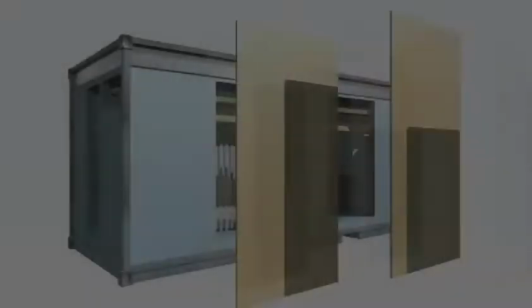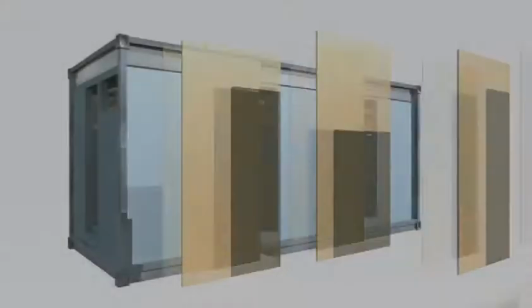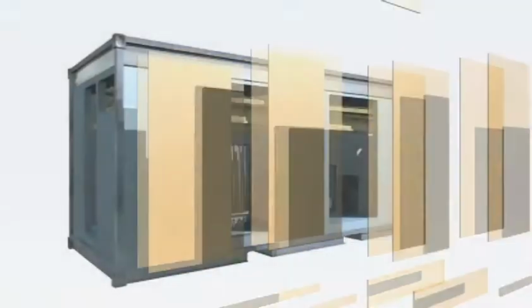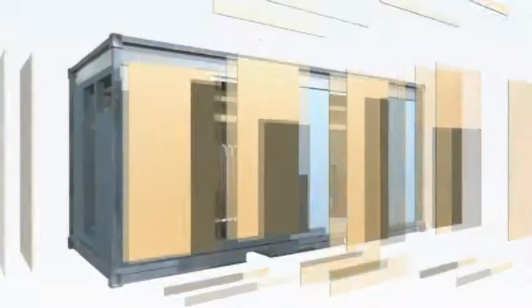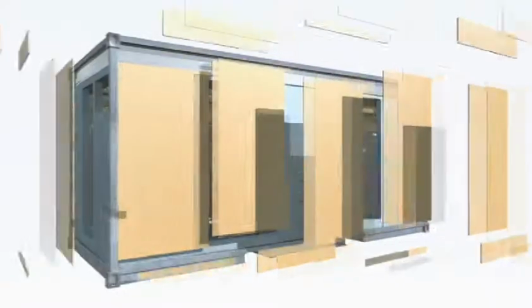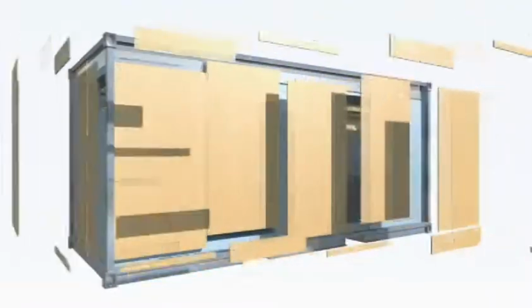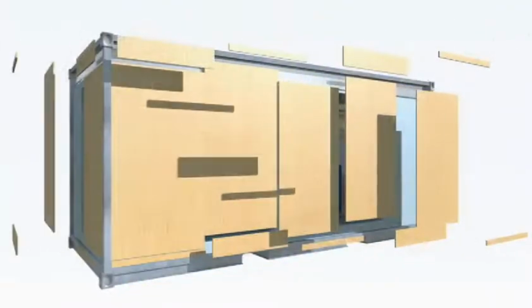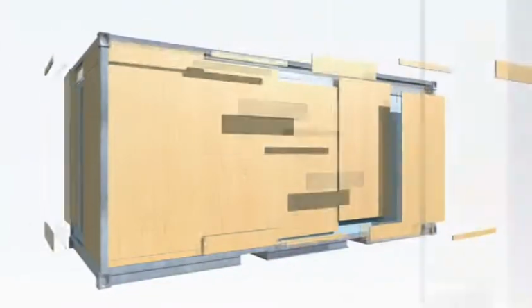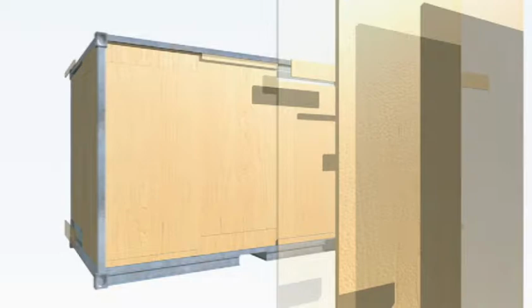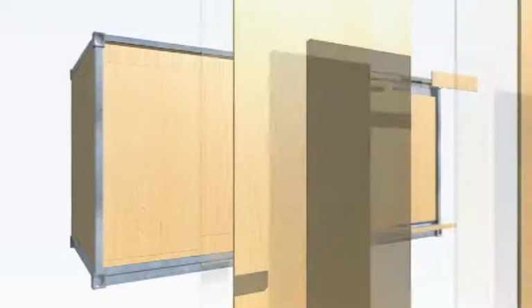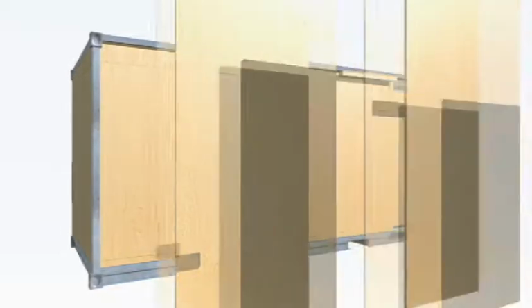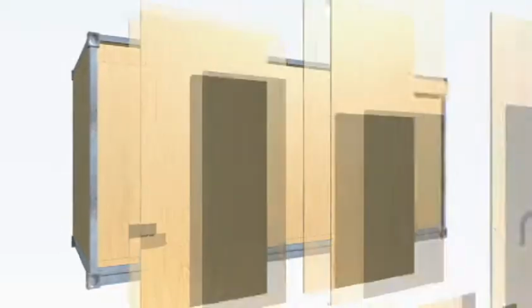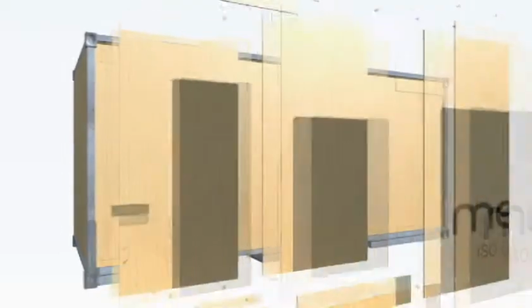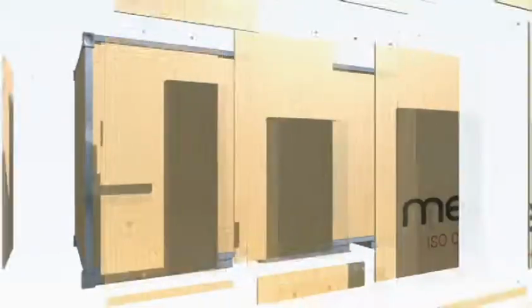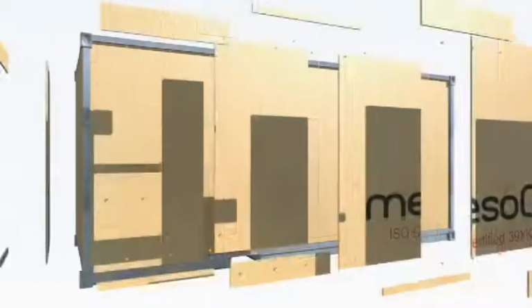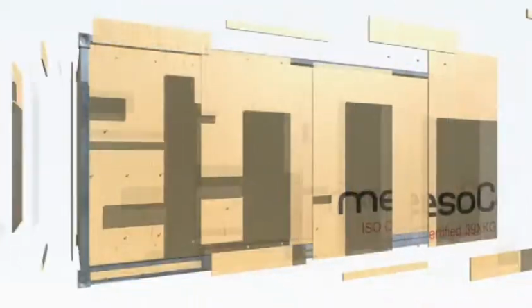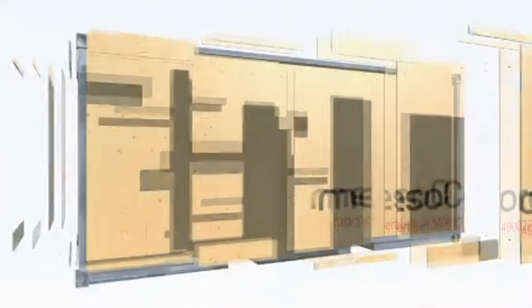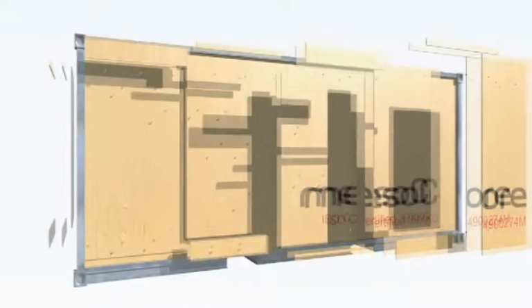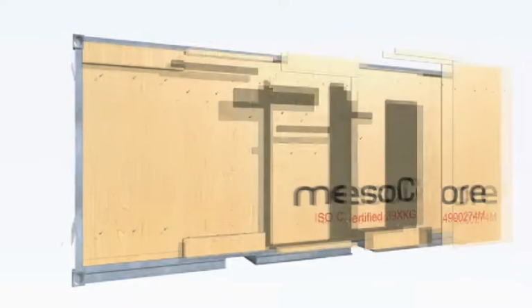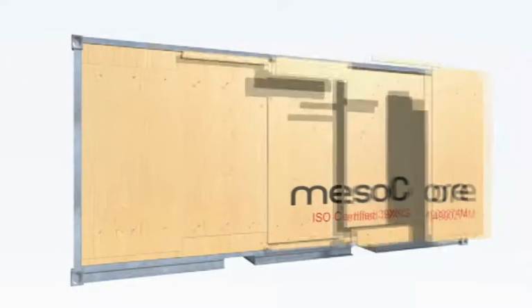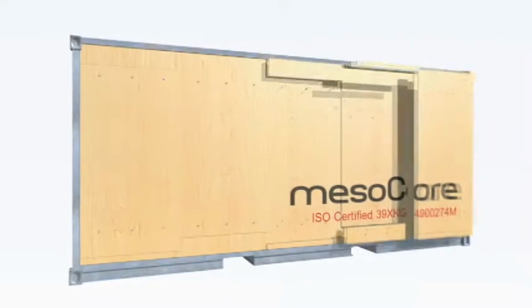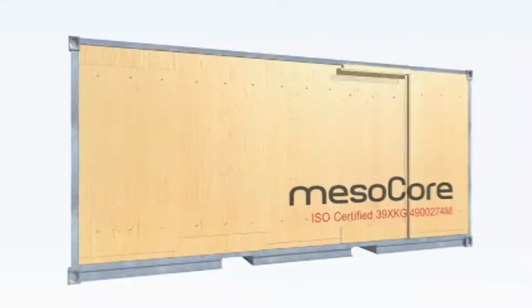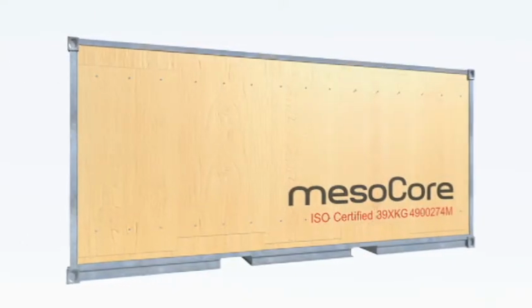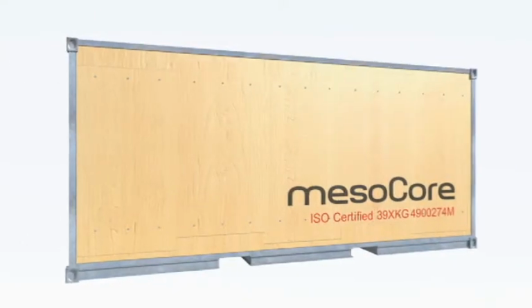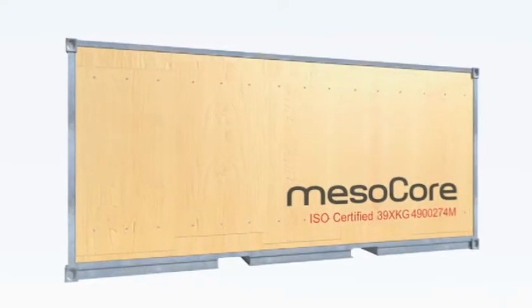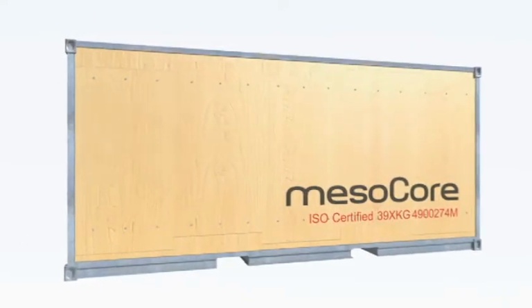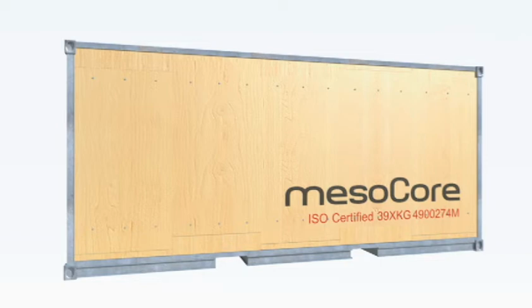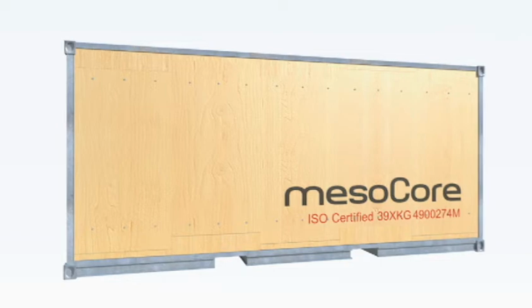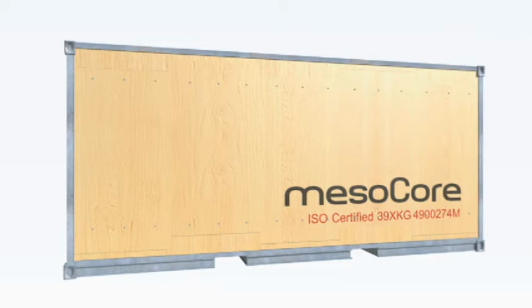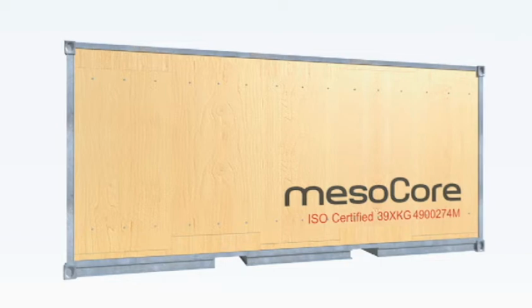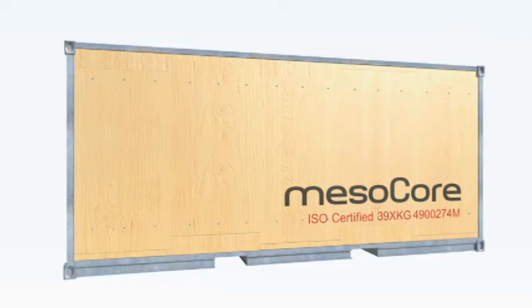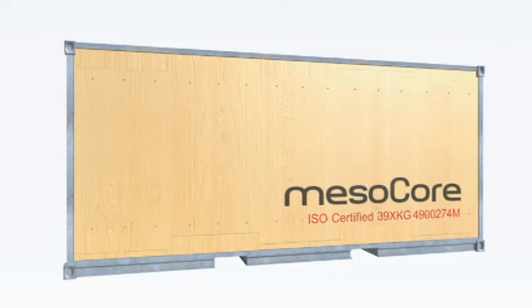As a final step in the factory, the package would be clad in four-by-eight-foot panels, three layers thick, to protect and strengthen the core, now ready for shipment.